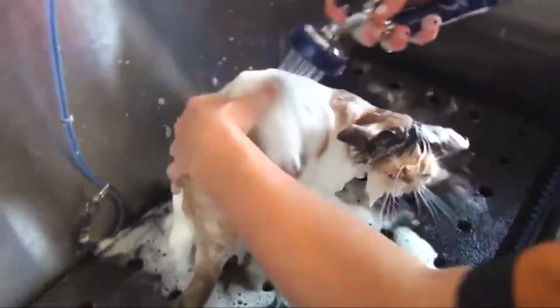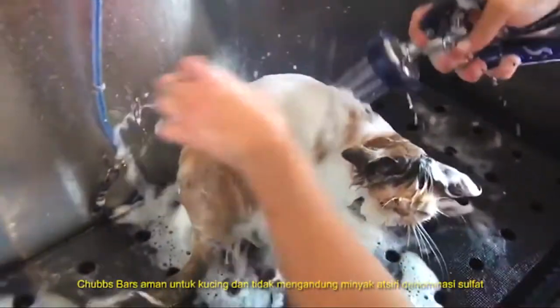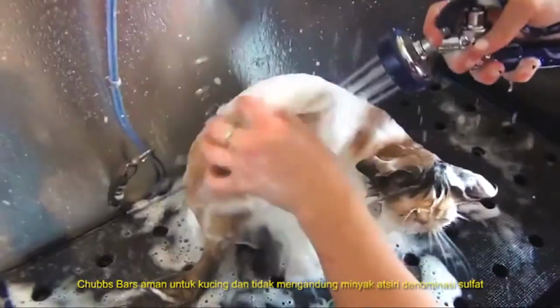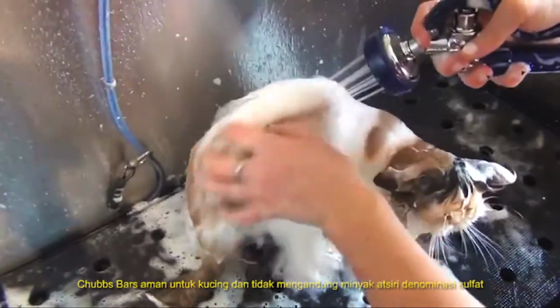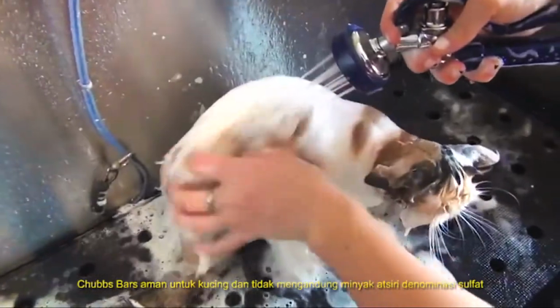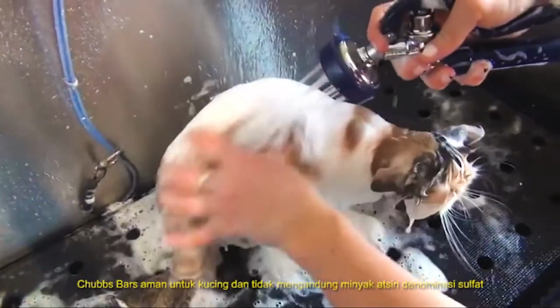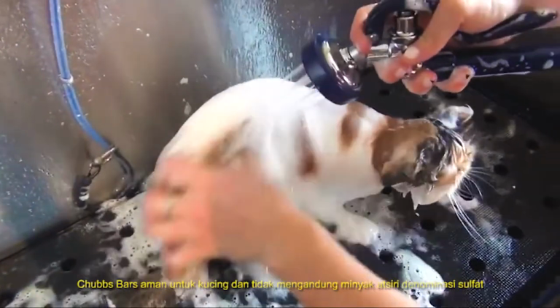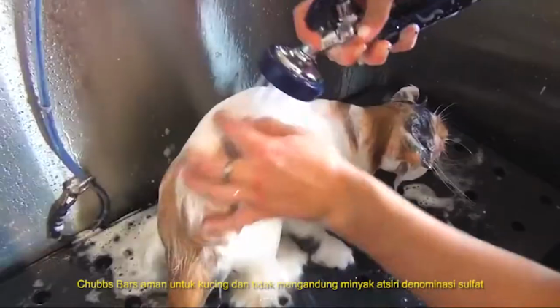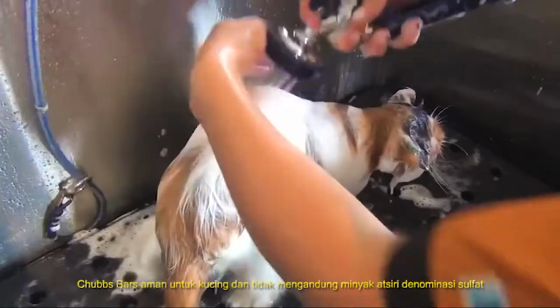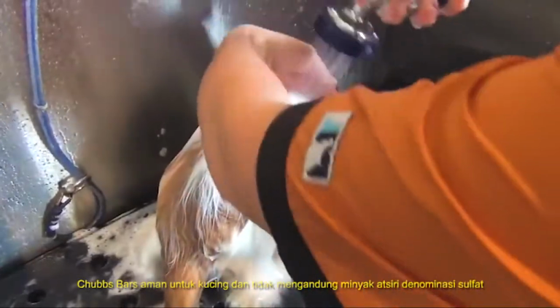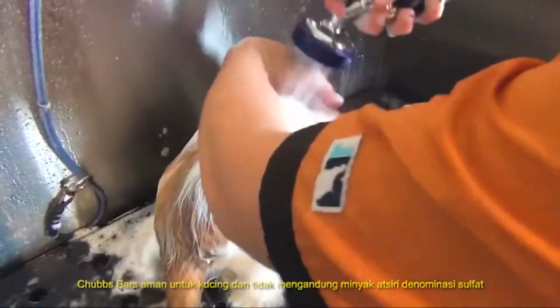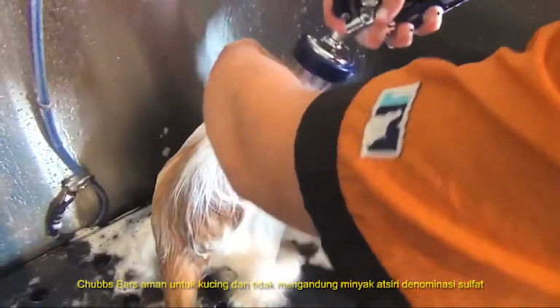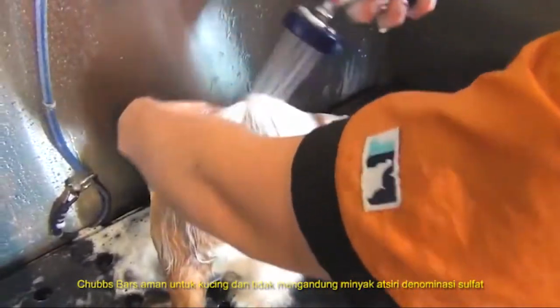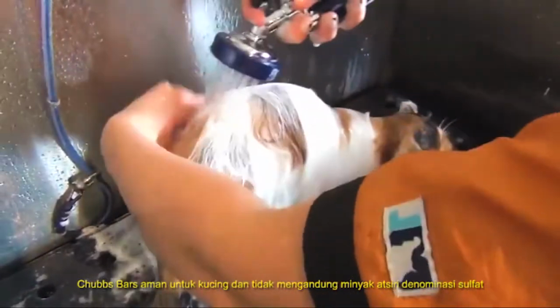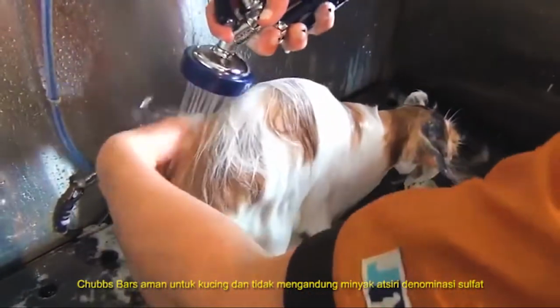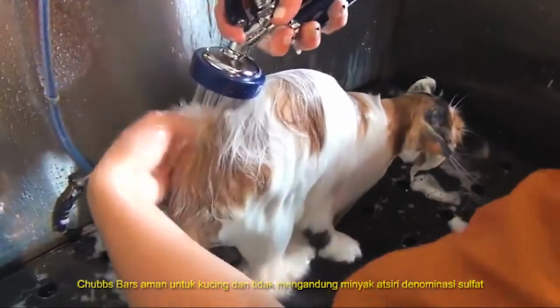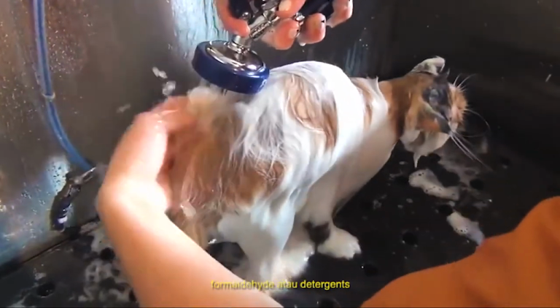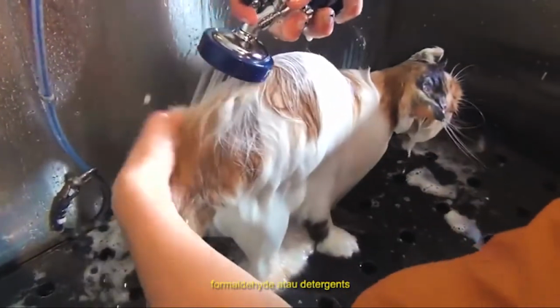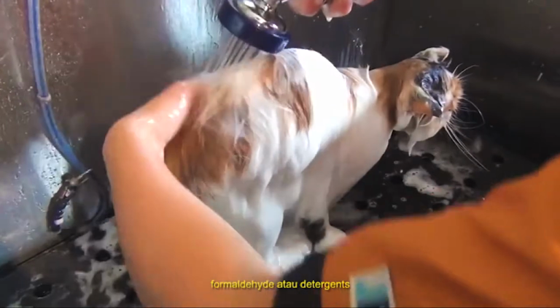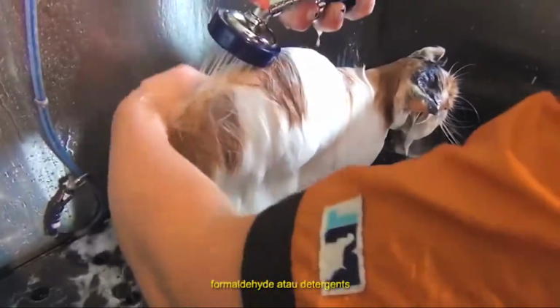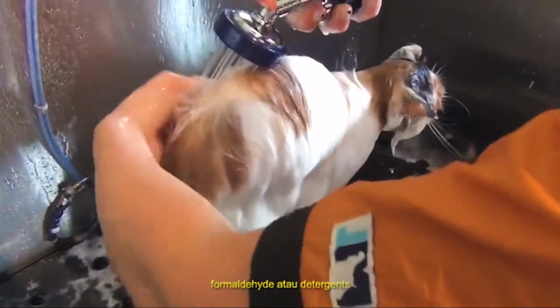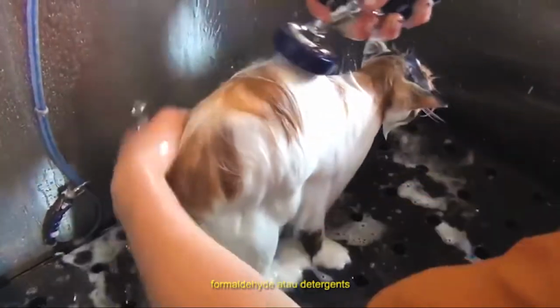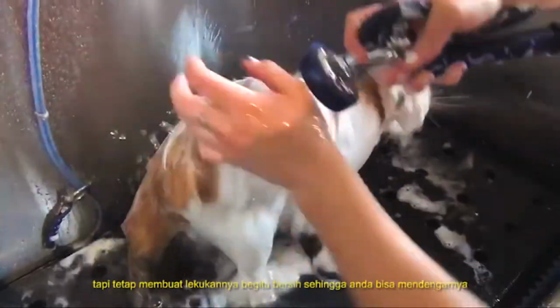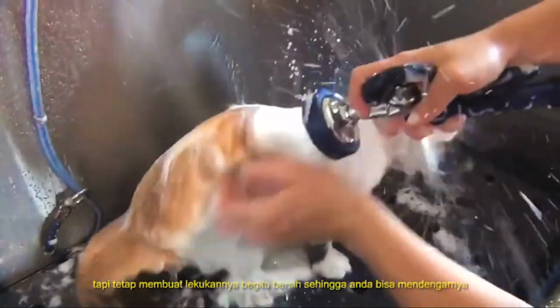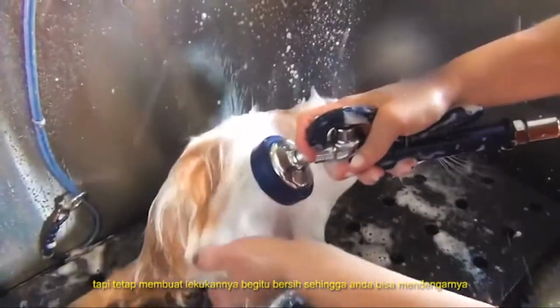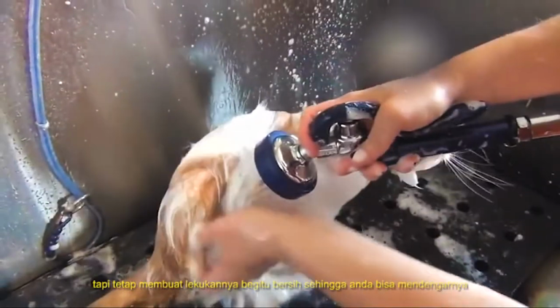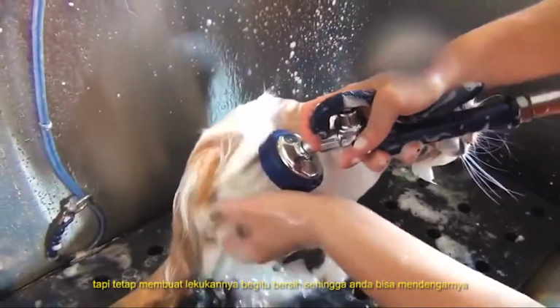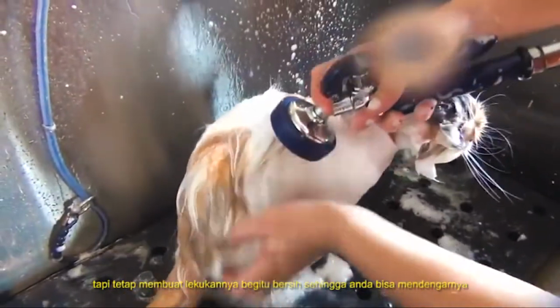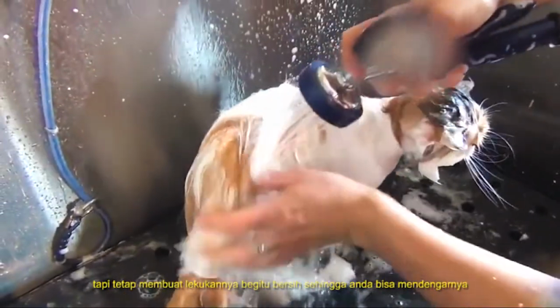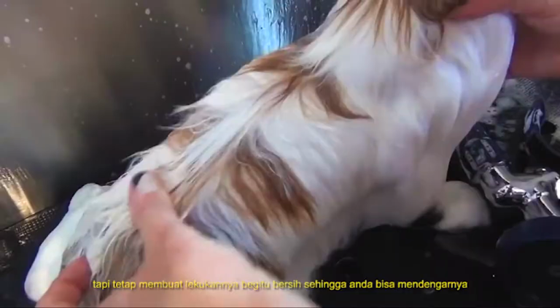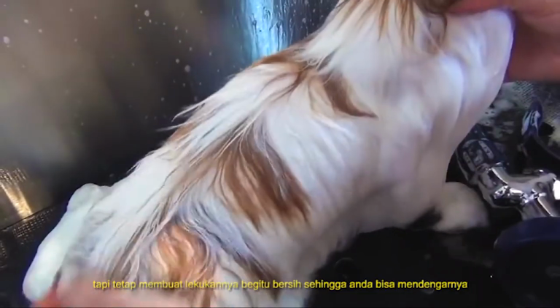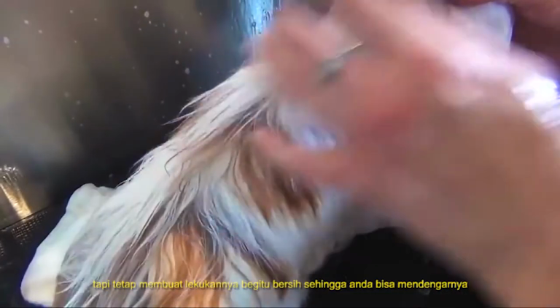The Chubbs Bar is safe for cats and contains no delimiting essential oils, sulfates, formaldehyde or detergents, but still leaves the coat so clean you can hear it squeak.